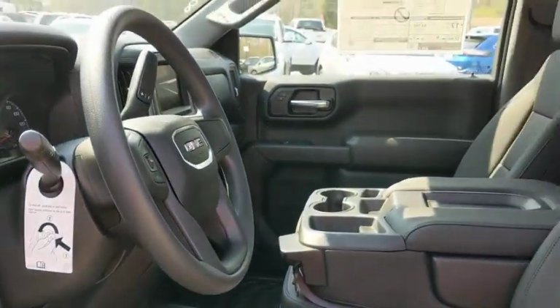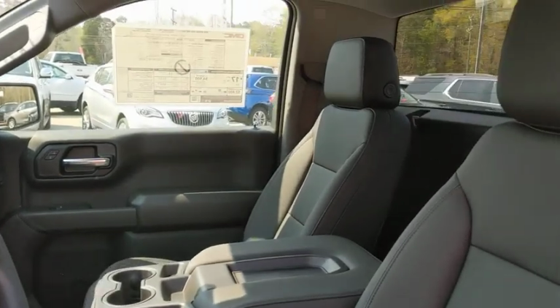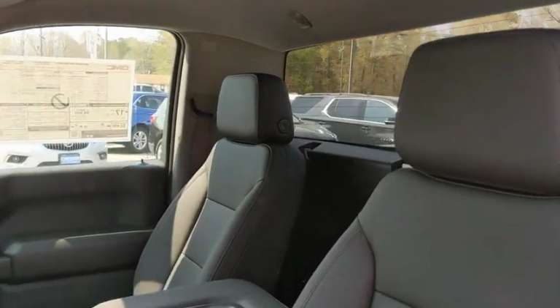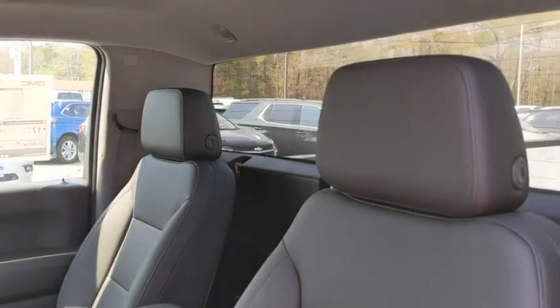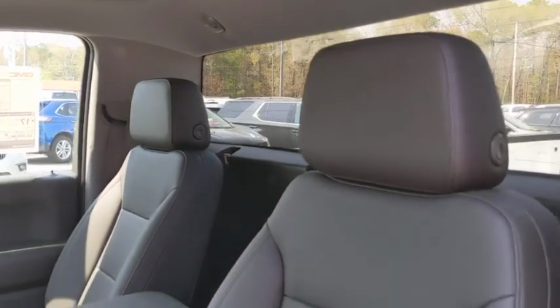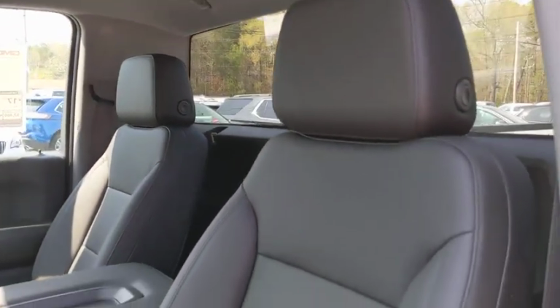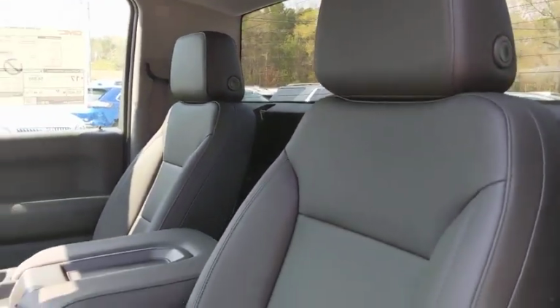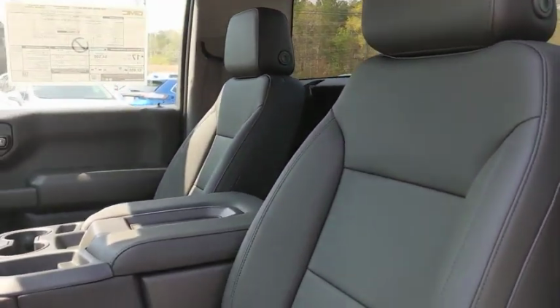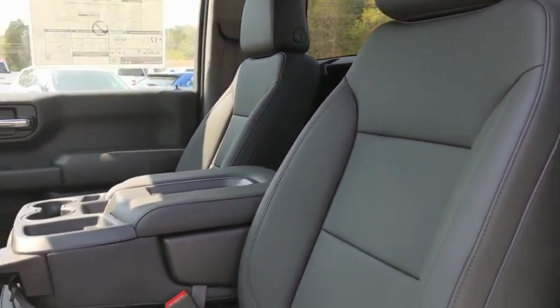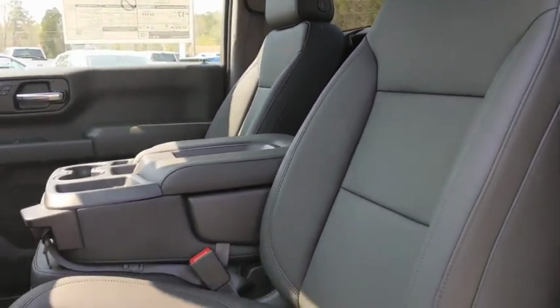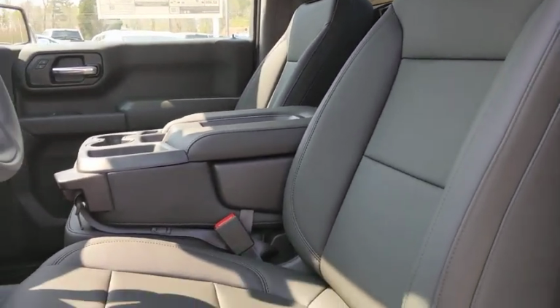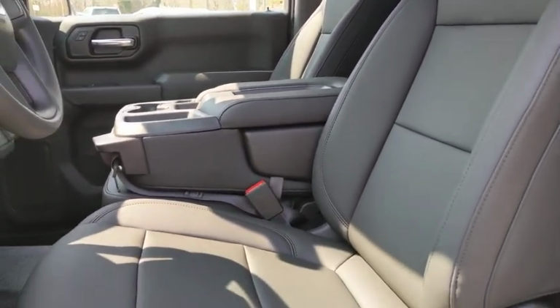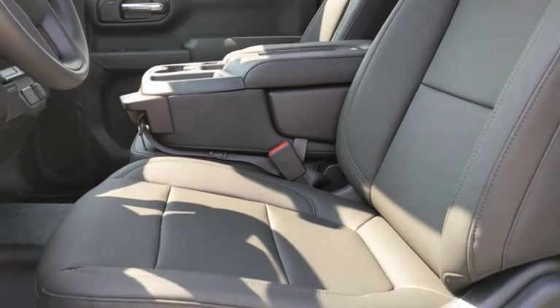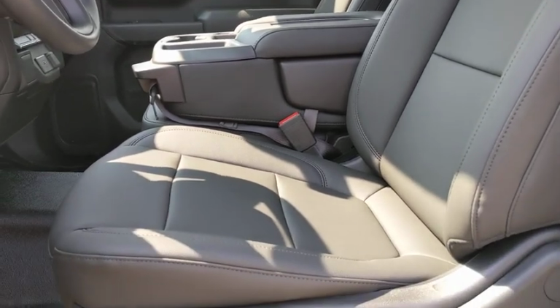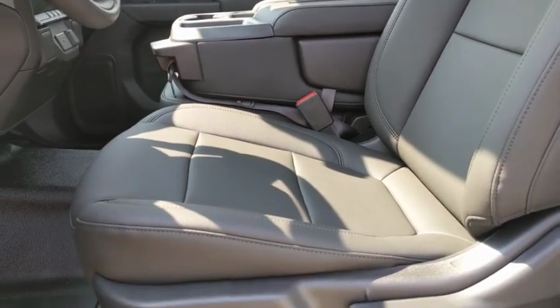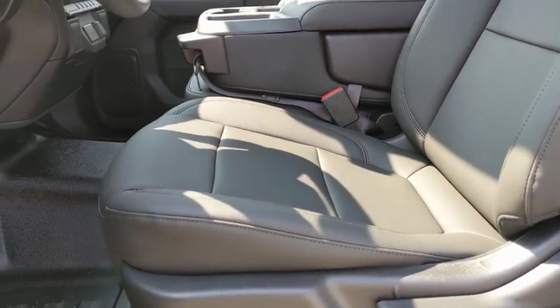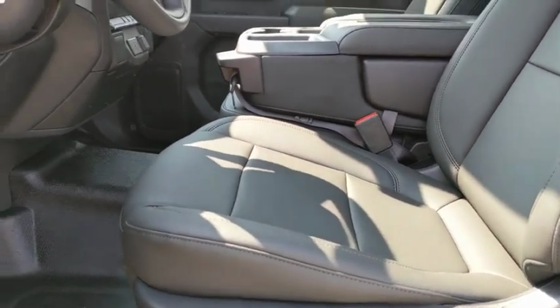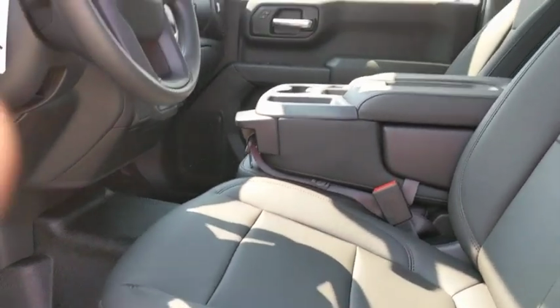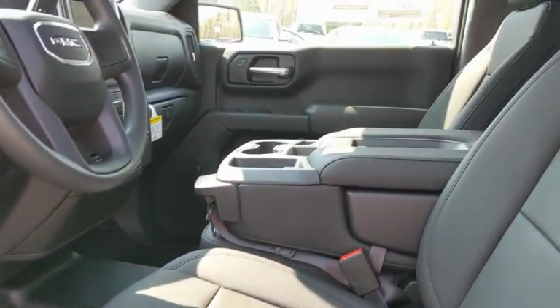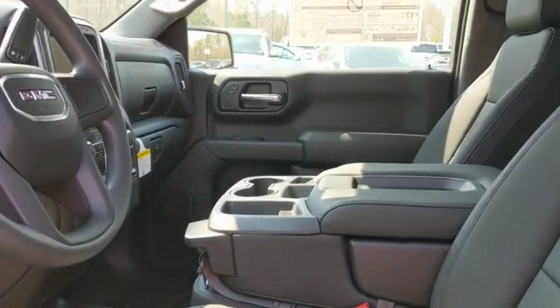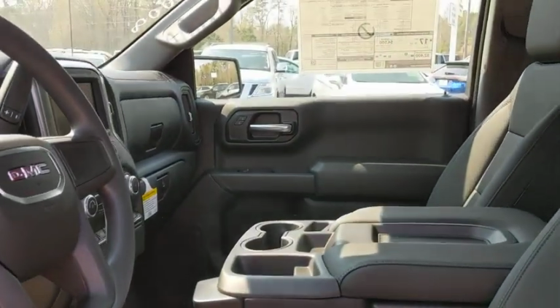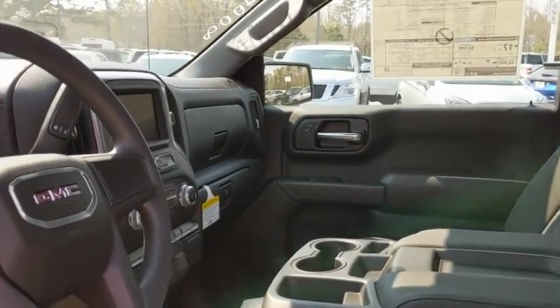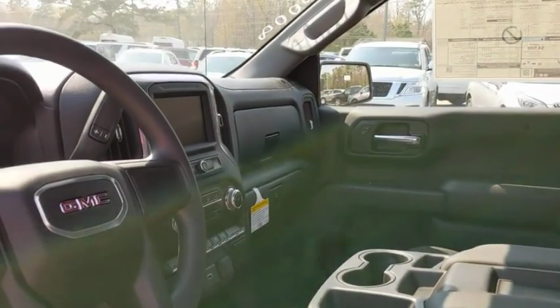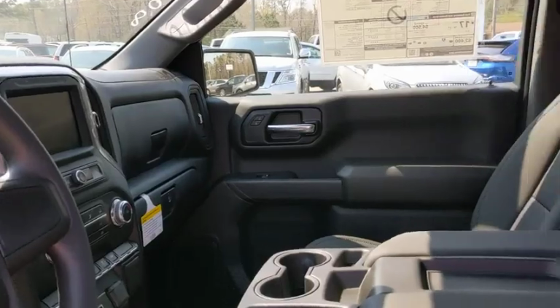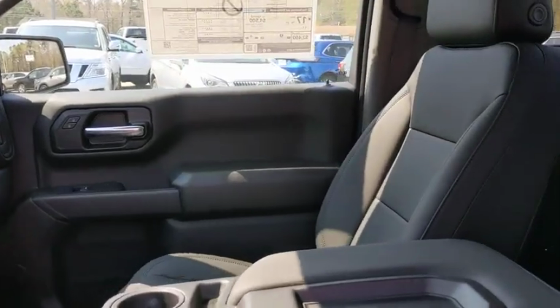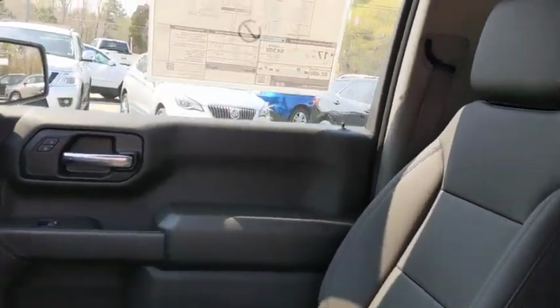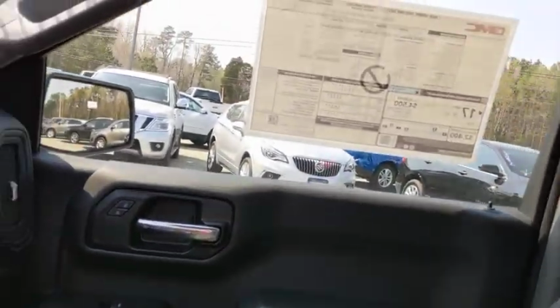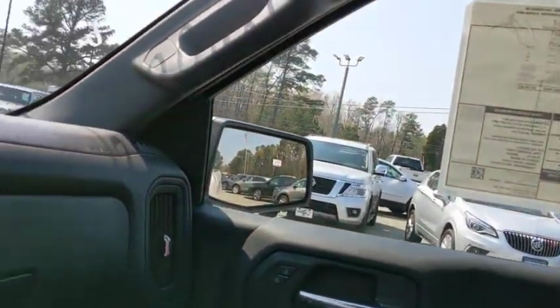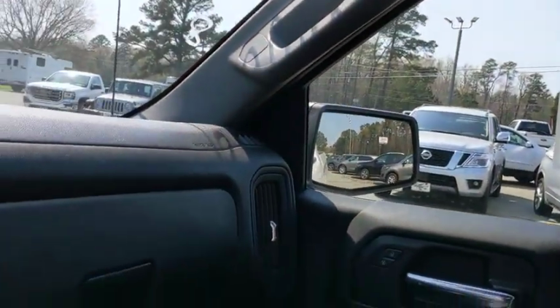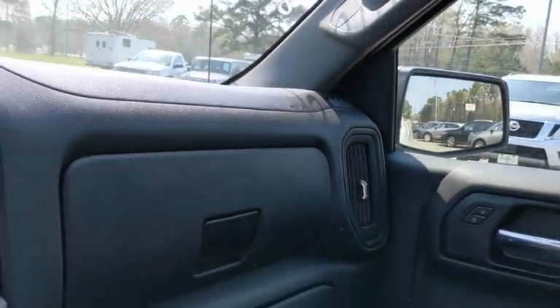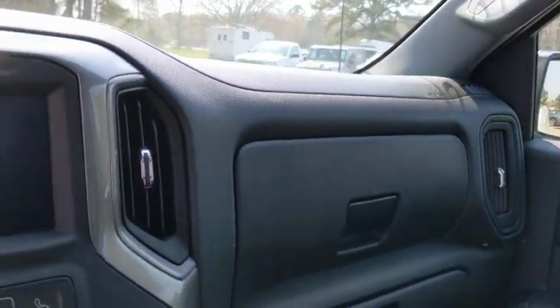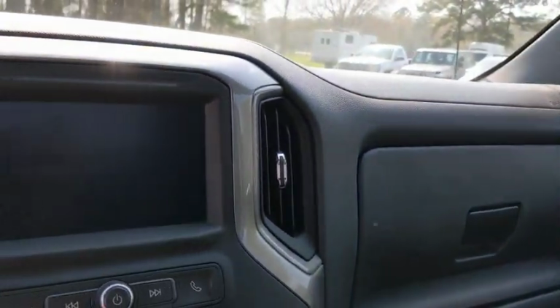This vehicle has less than 100 miles. Here are some of this vehicle's great options: traction control, dual airbags, power steering, cruise control, four-wheel disc brakes, trip computer, electronic stability control, power door locks.